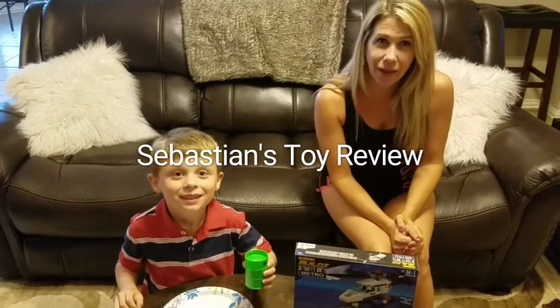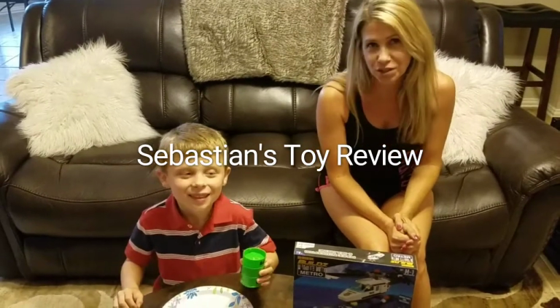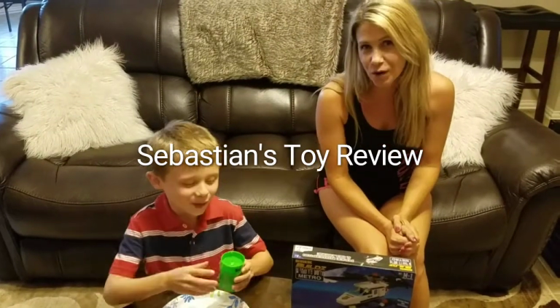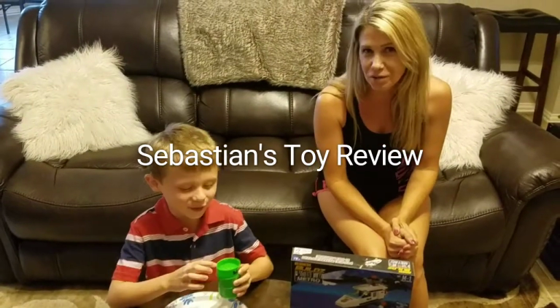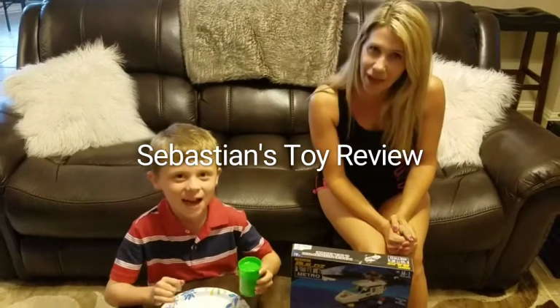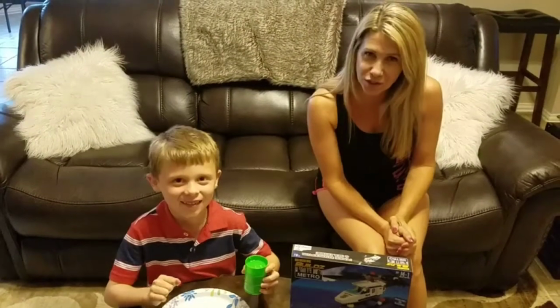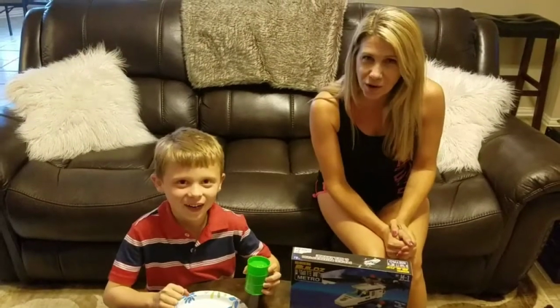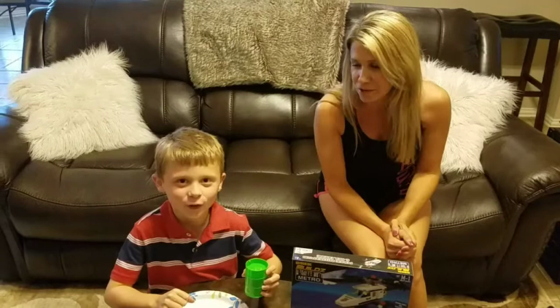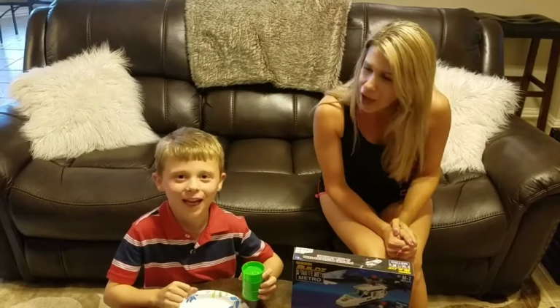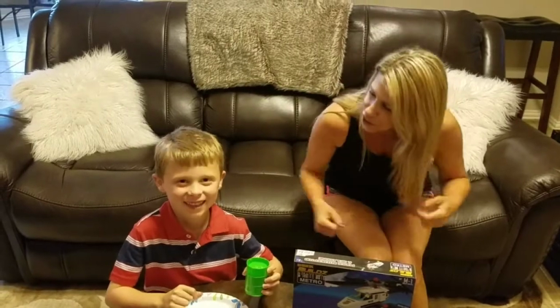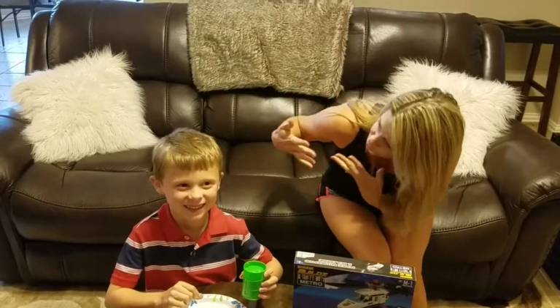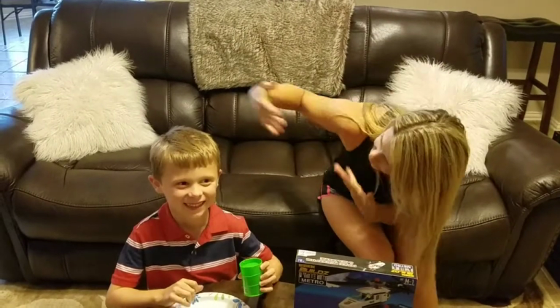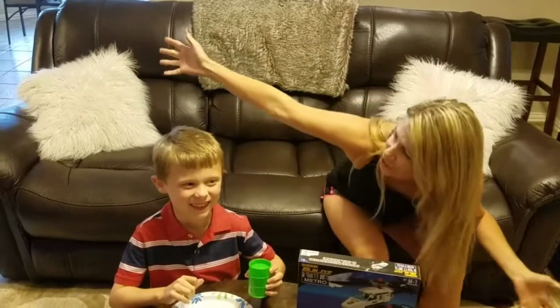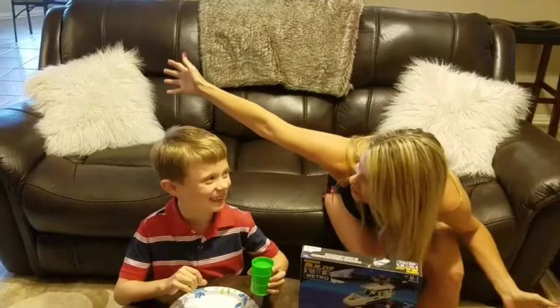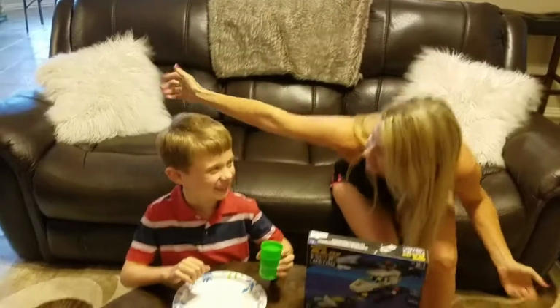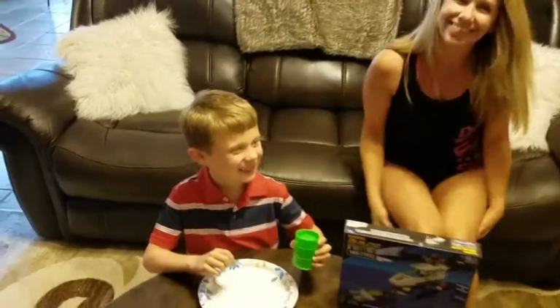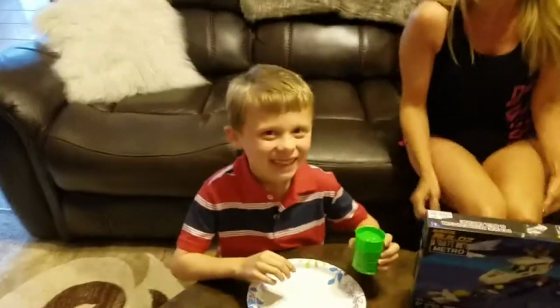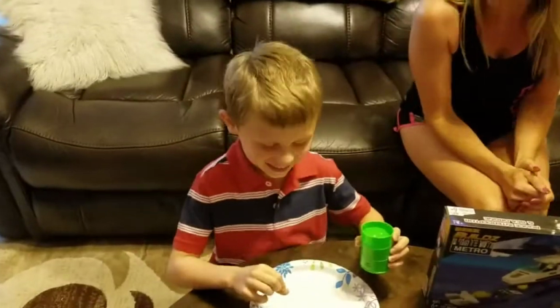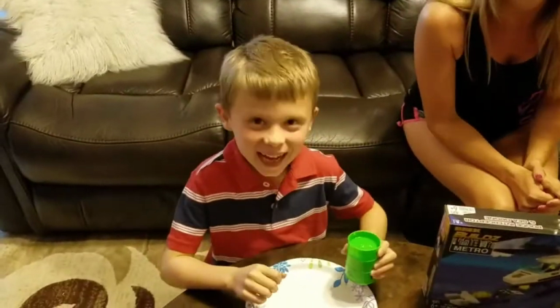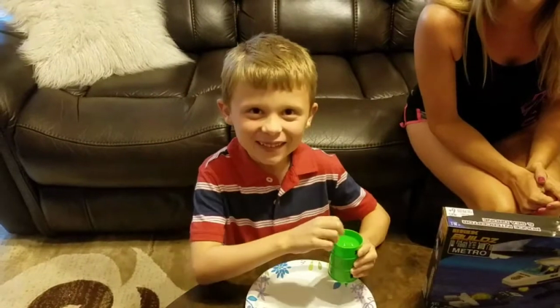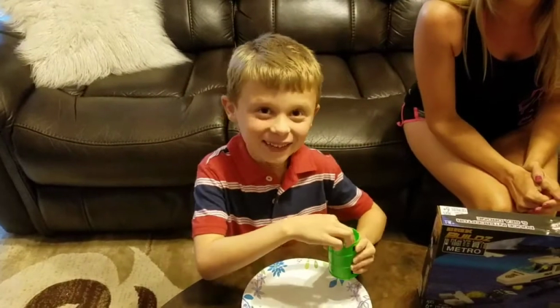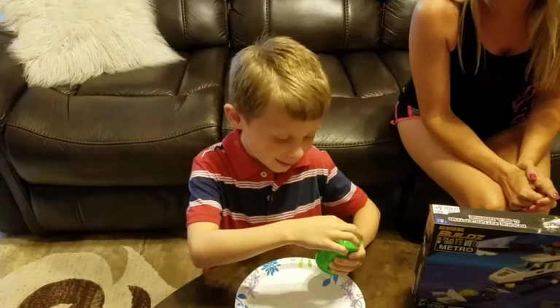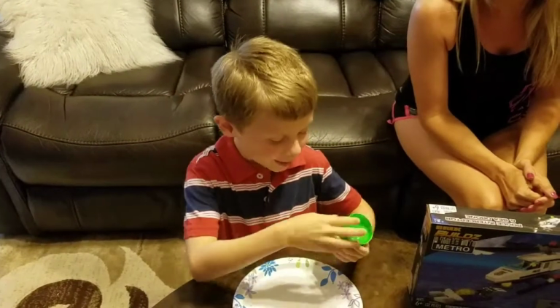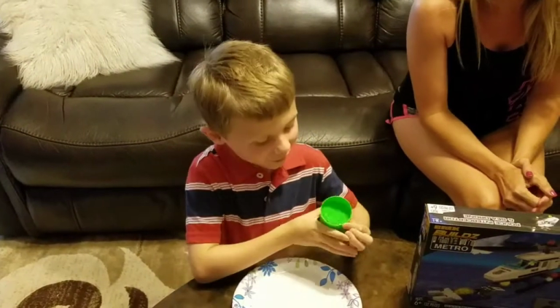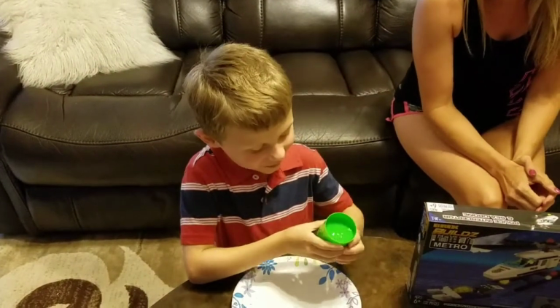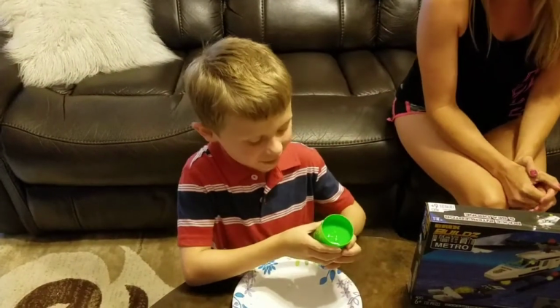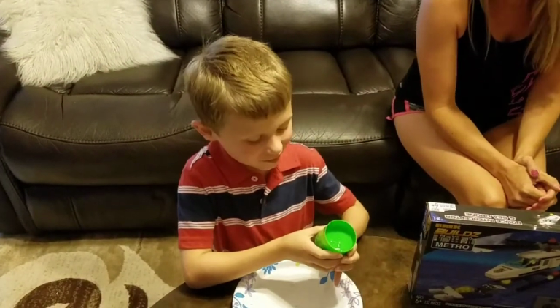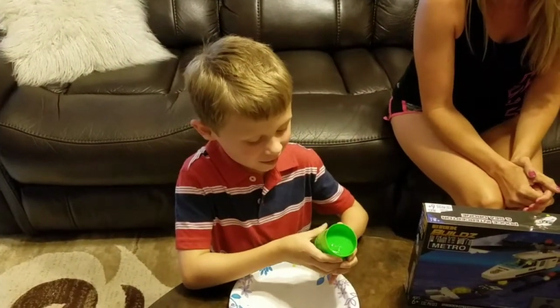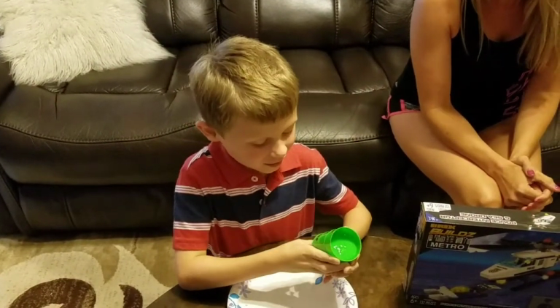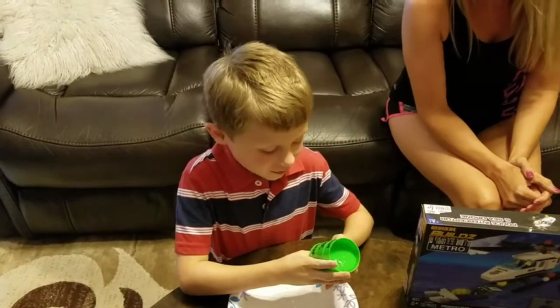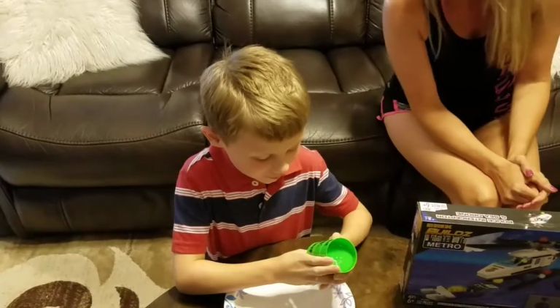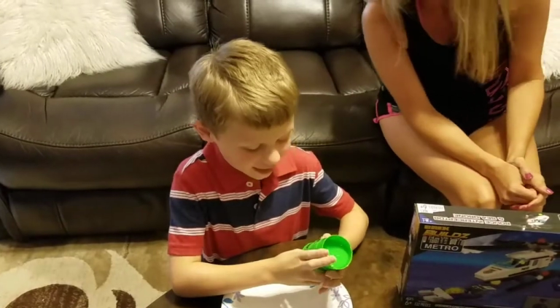Sebastian's Tour Review! Hi, it's Sebastian. Today we're going to do the sludge. Sludge!